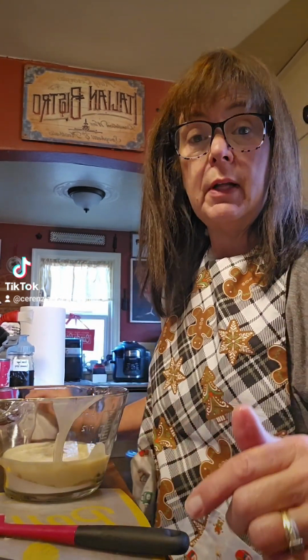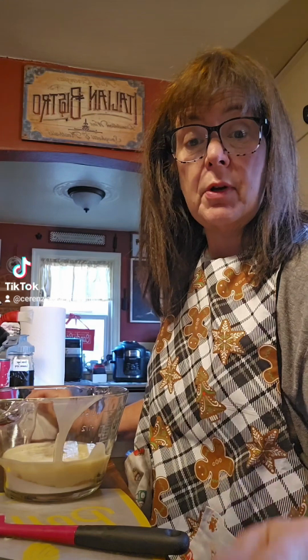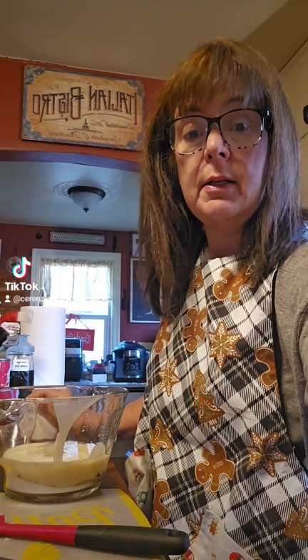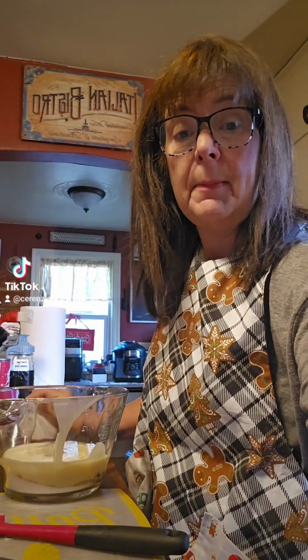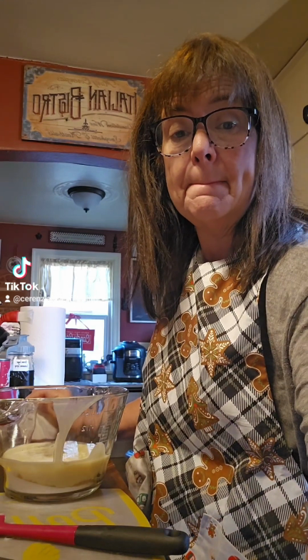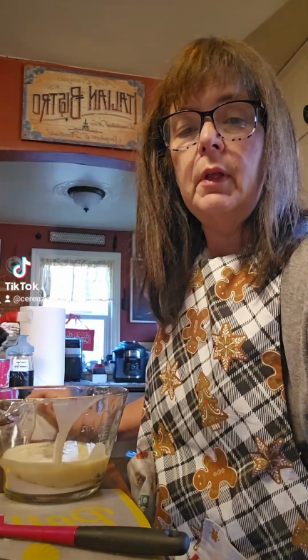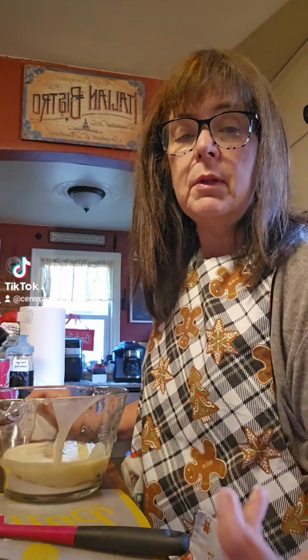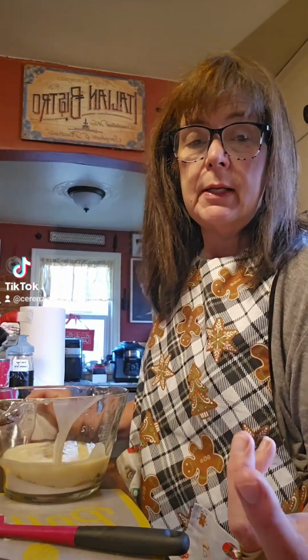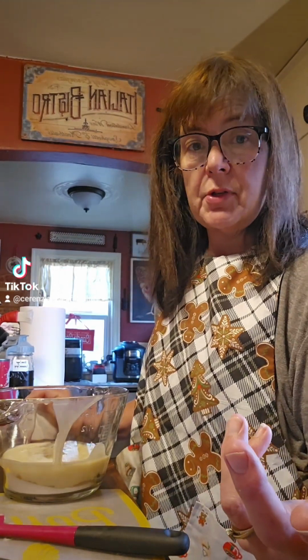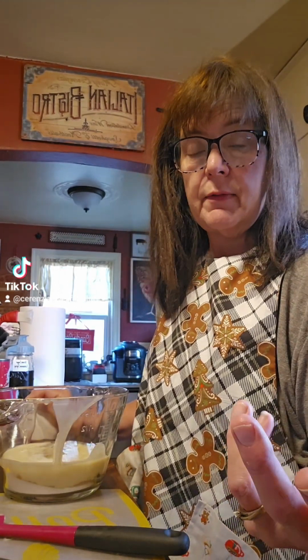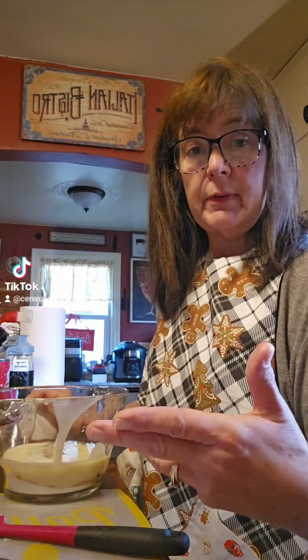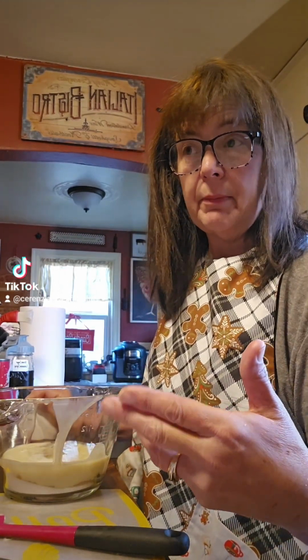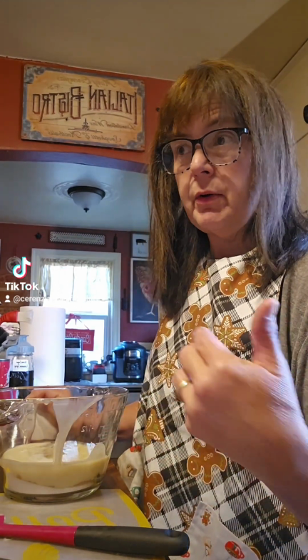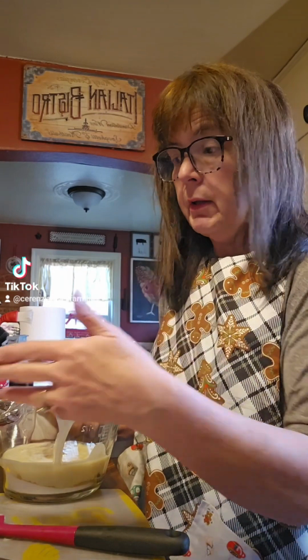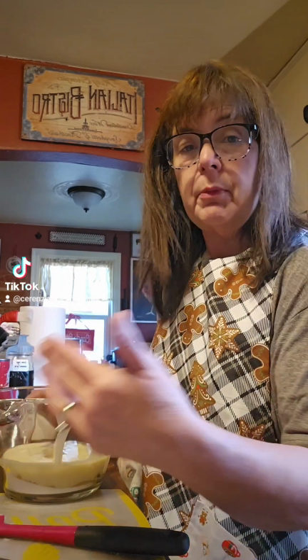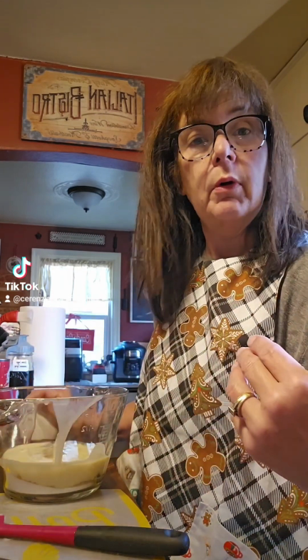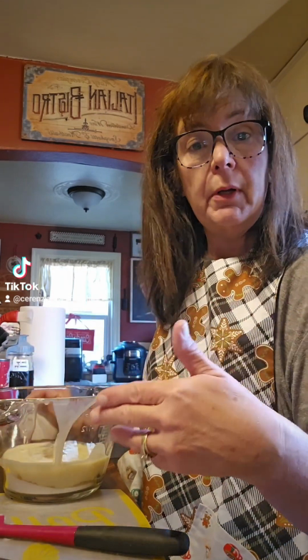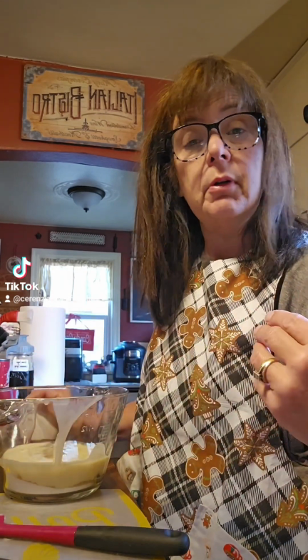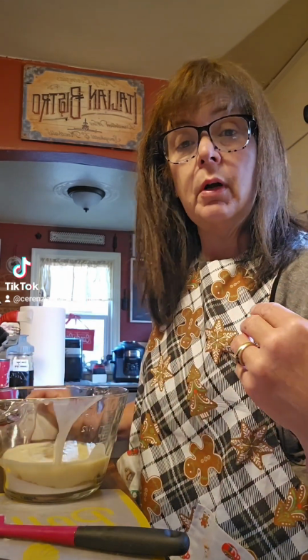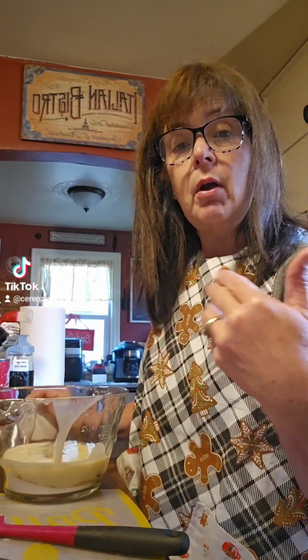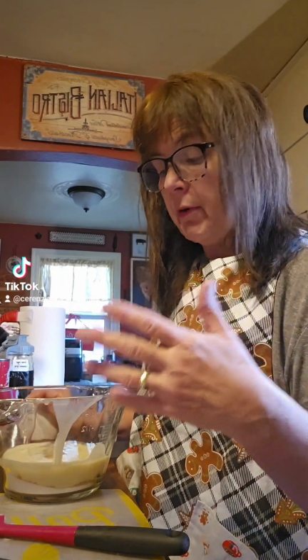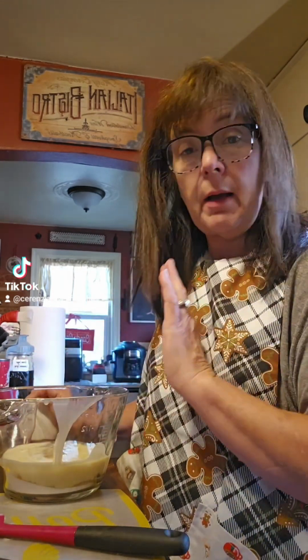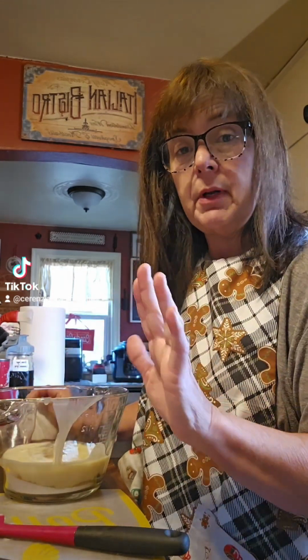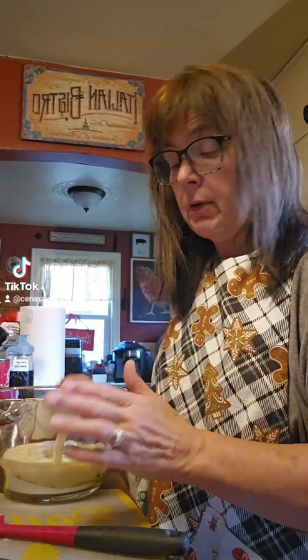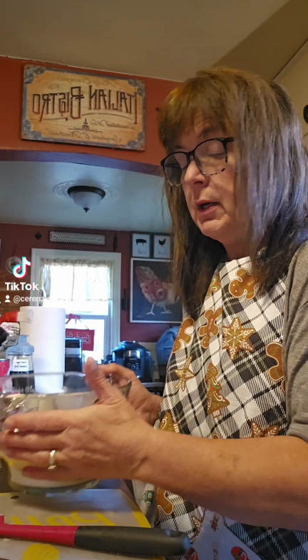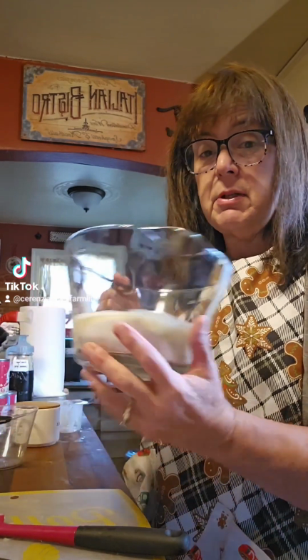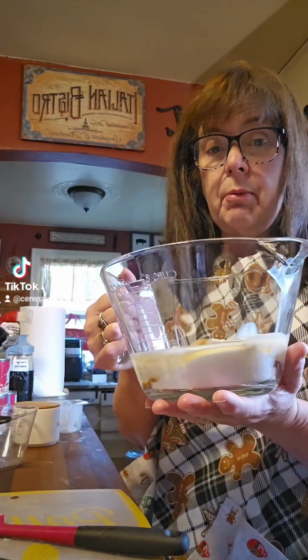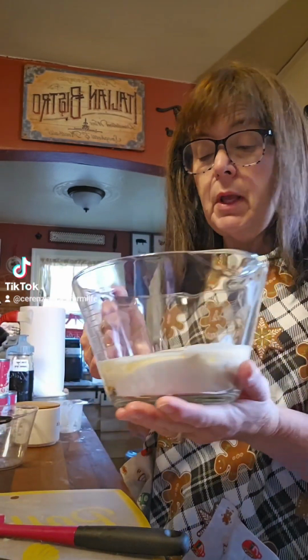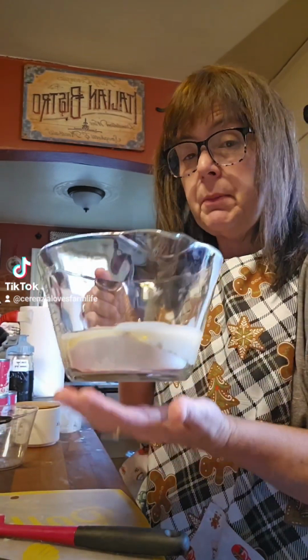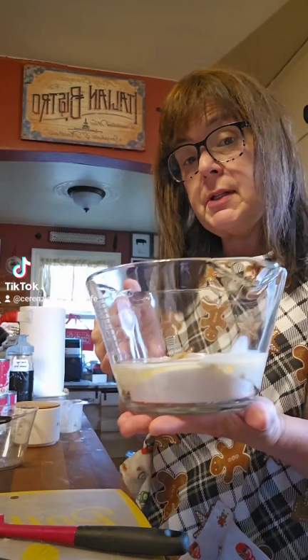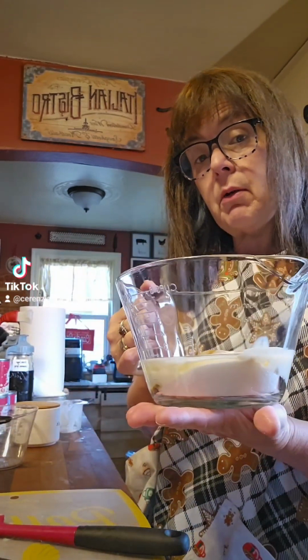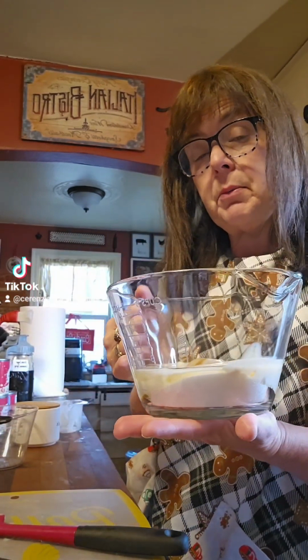You can also put in vanilla extract or really any kind of extract if you want to flavor it up — like a coconut caramel, an almond caramel, or whatever. I'm not going to put any vanilla or anything; mine is going to be straight caramel. I'm going to put this in the microwave.